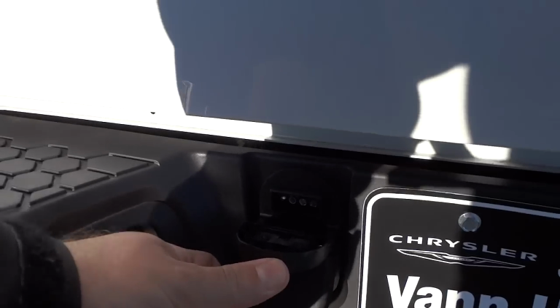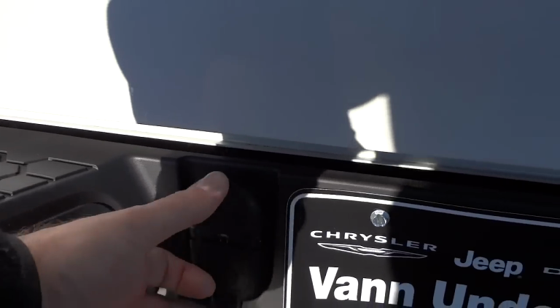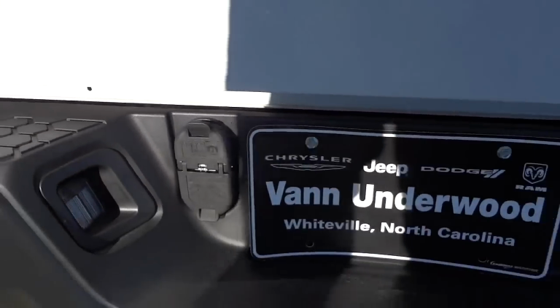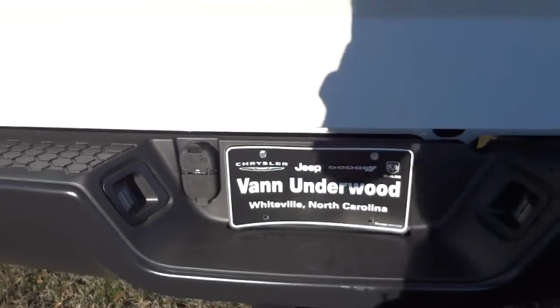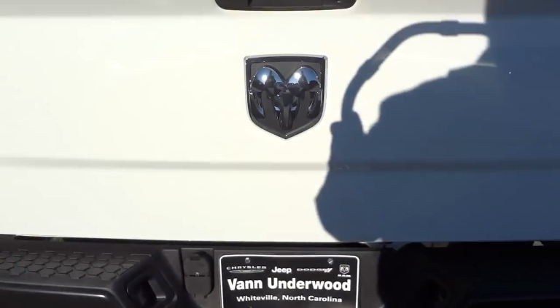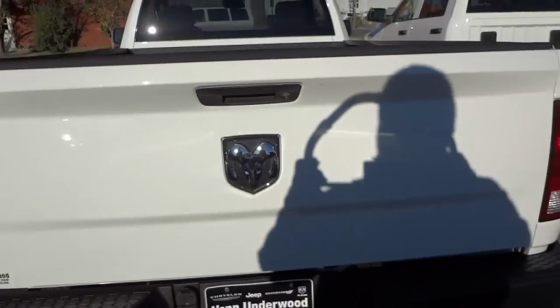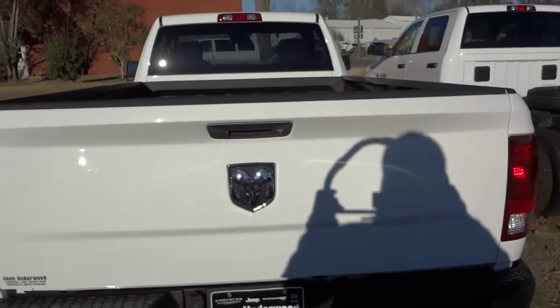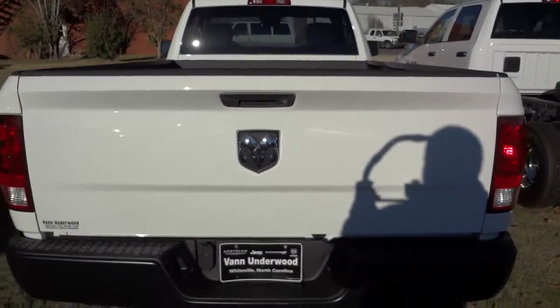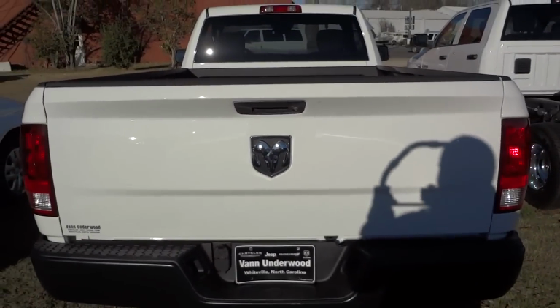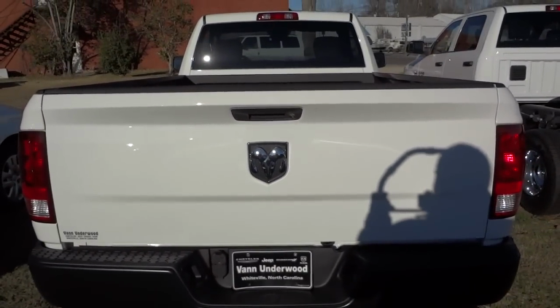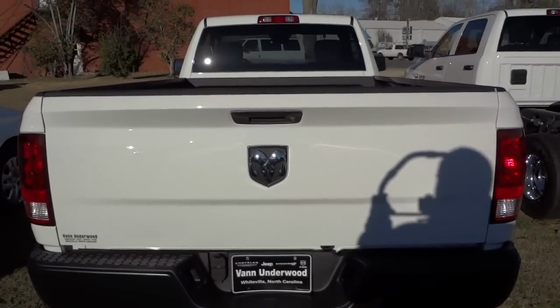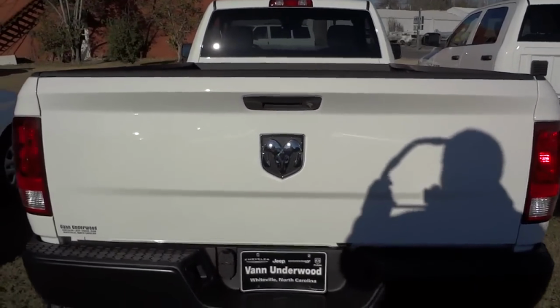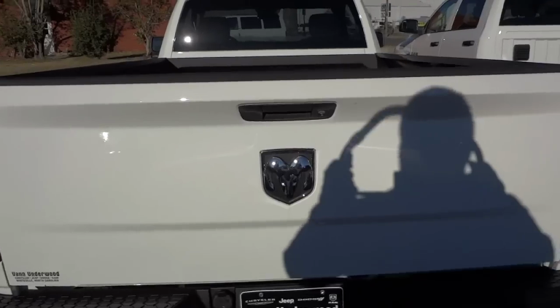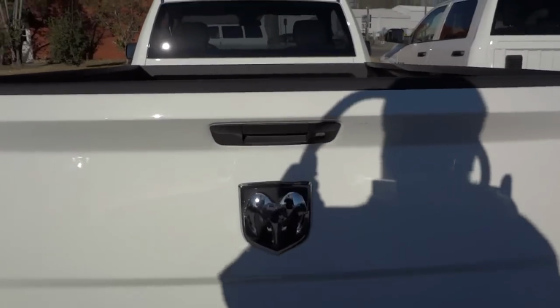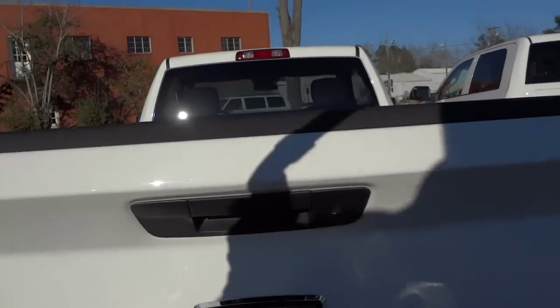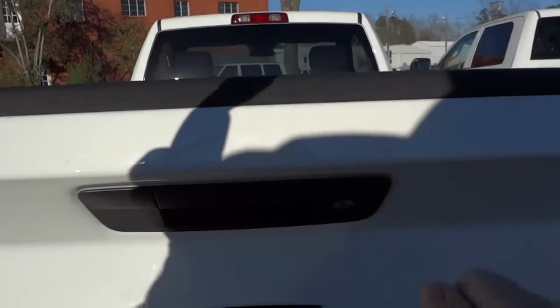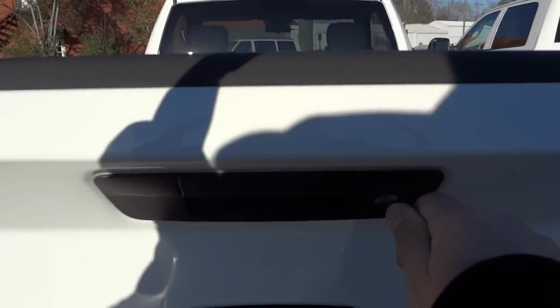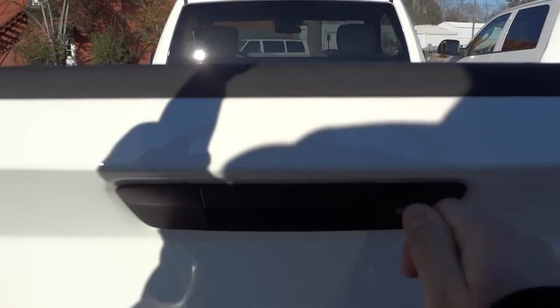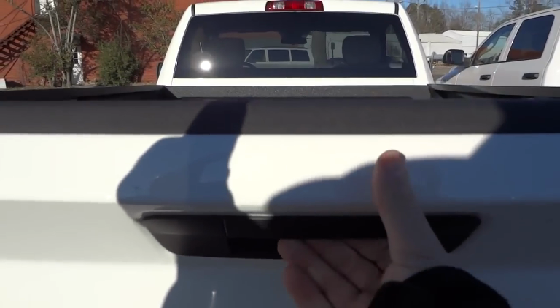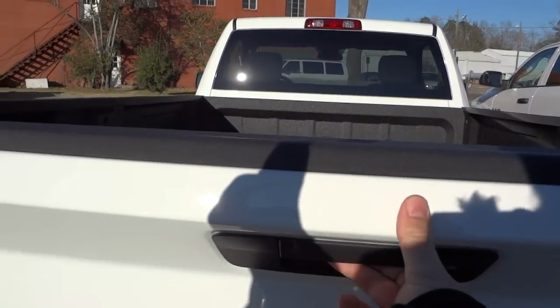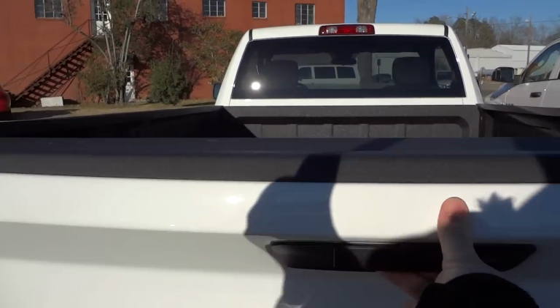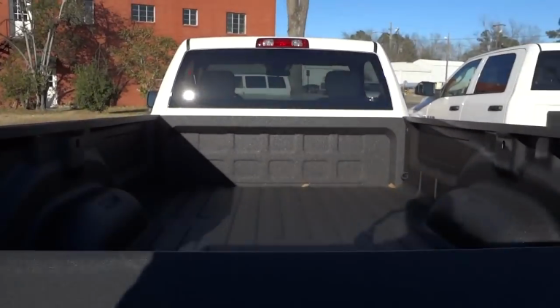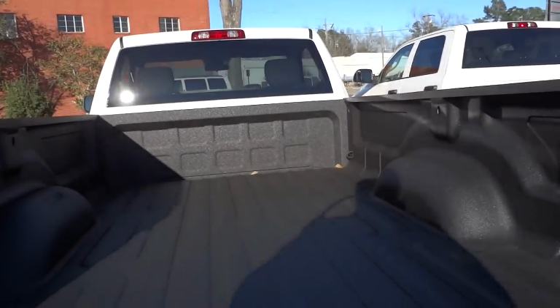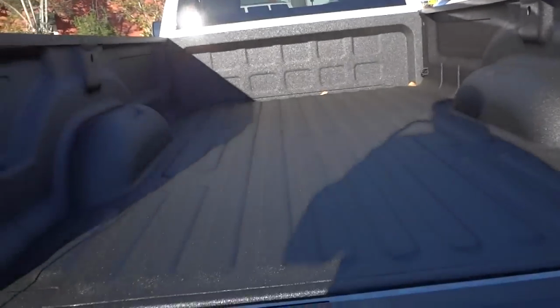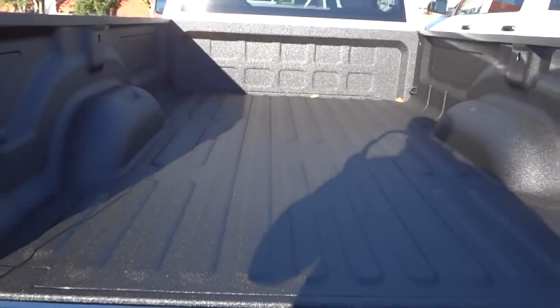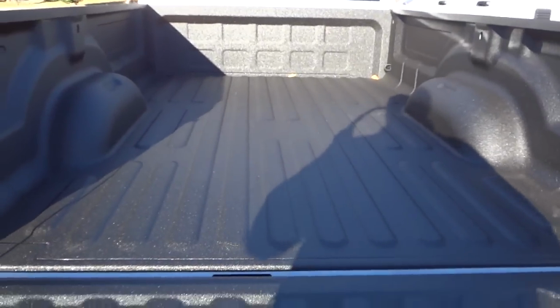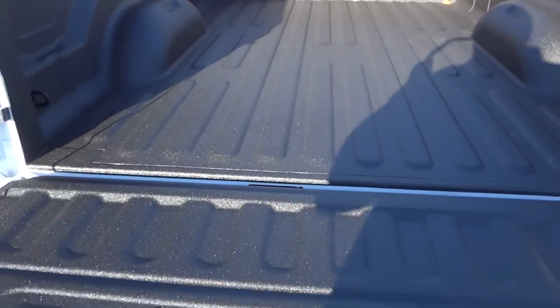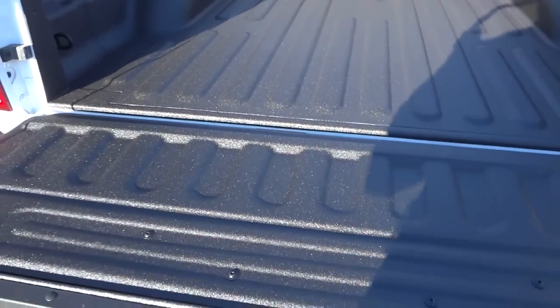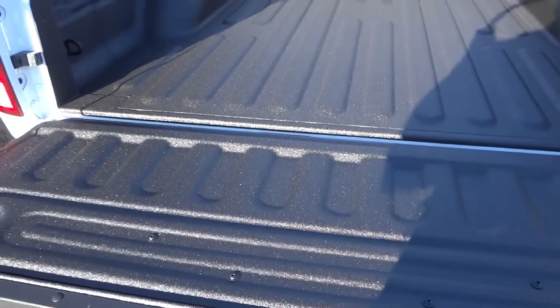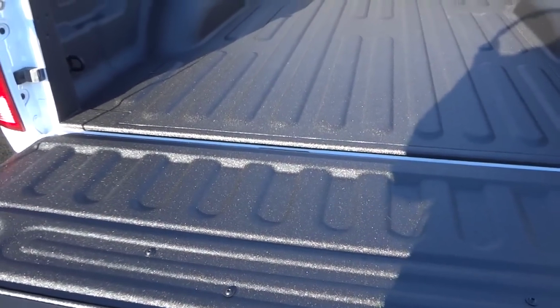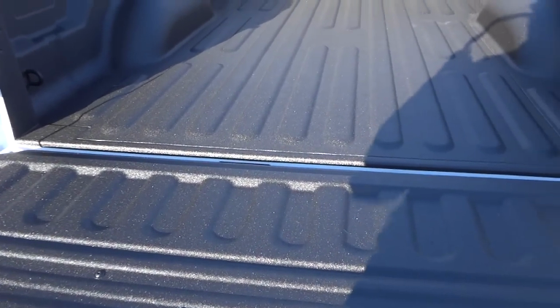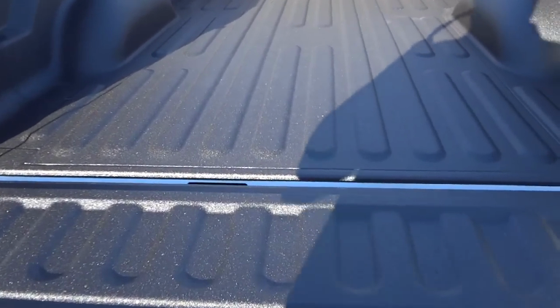7 and 4. And this has no power lock so the tailgate you'll have to manually, using the key, lock it and unlock it. I went ahead and unlocked it so I can show you the bed — it has the factory spray-in bed liner.